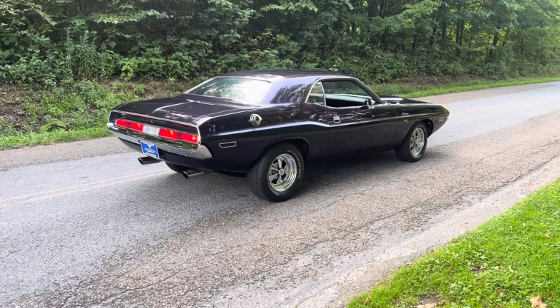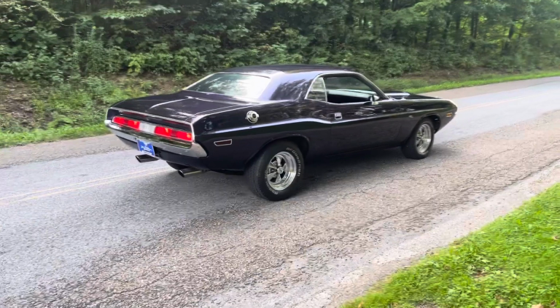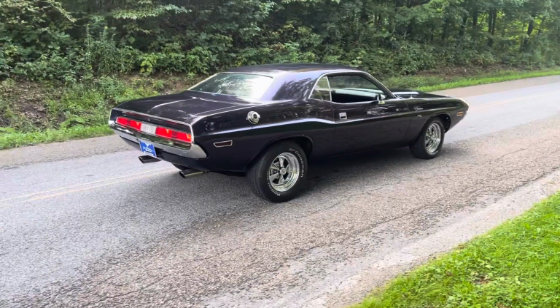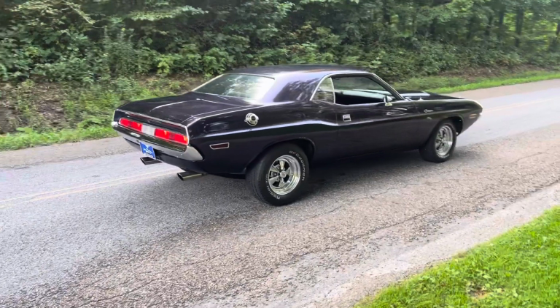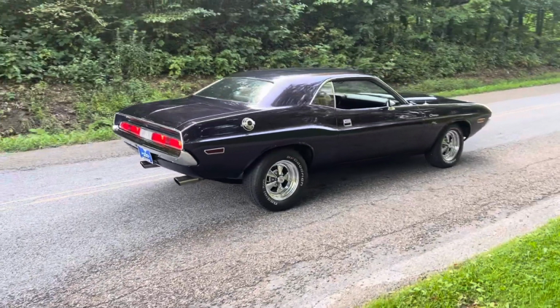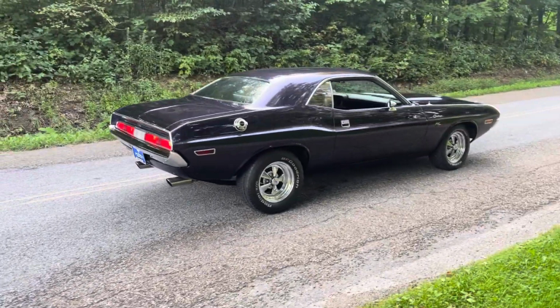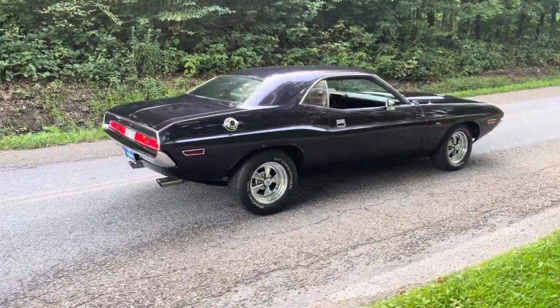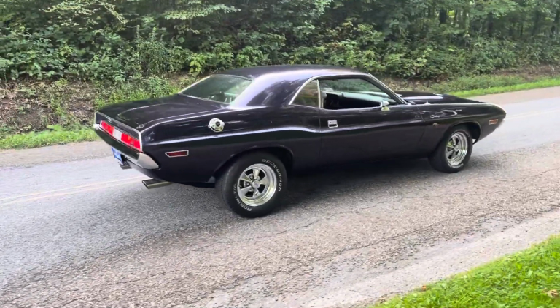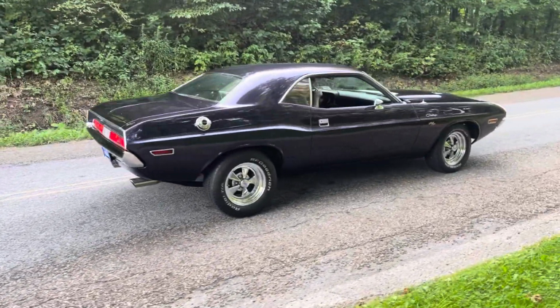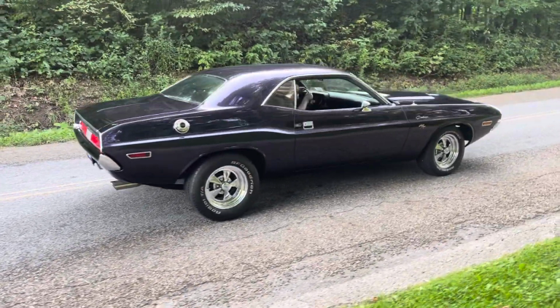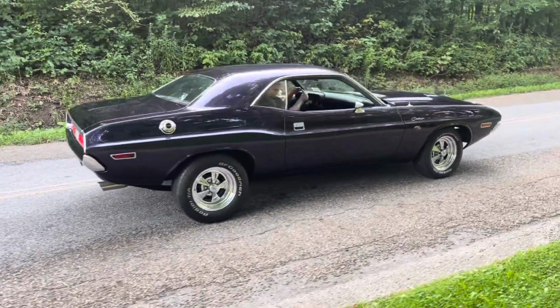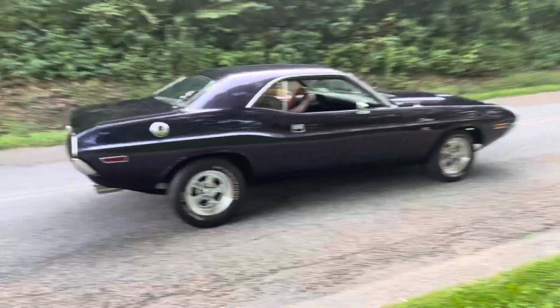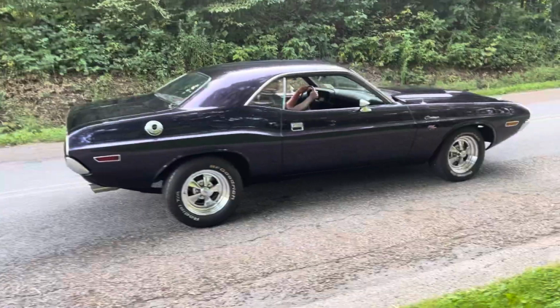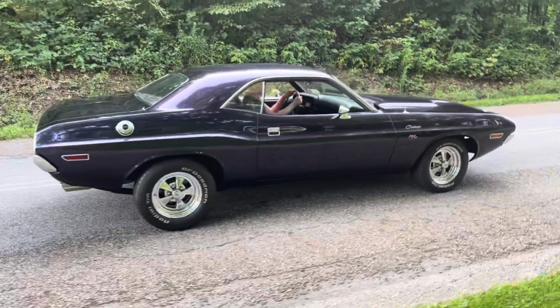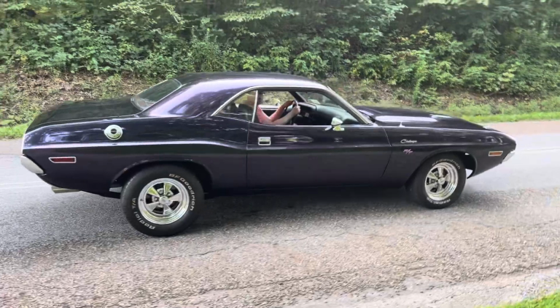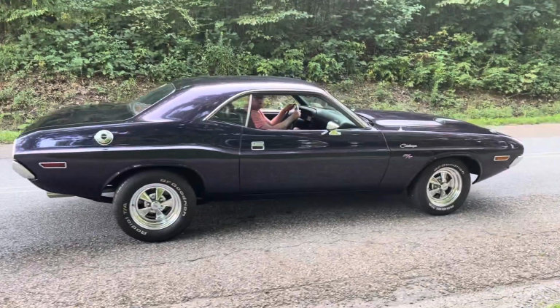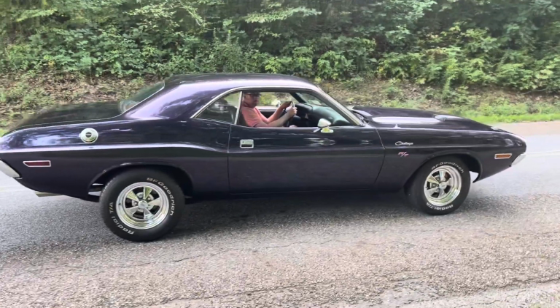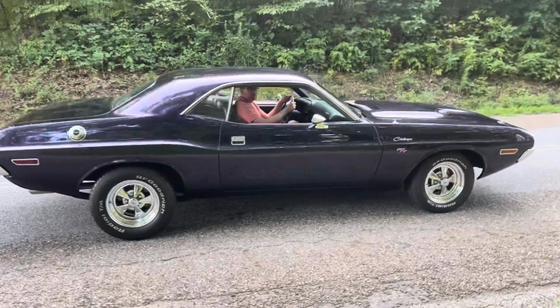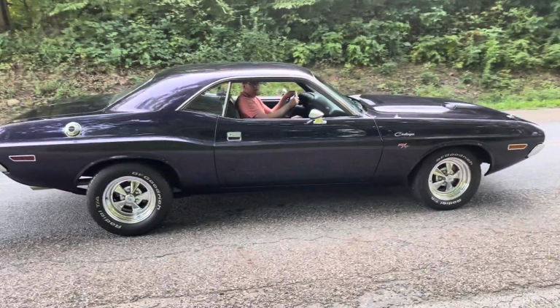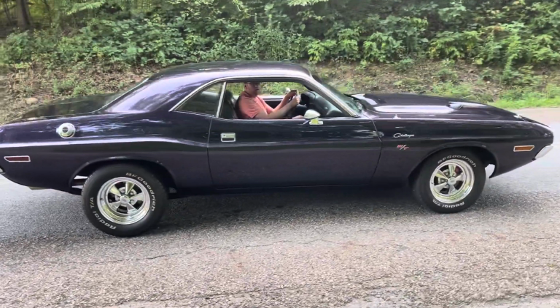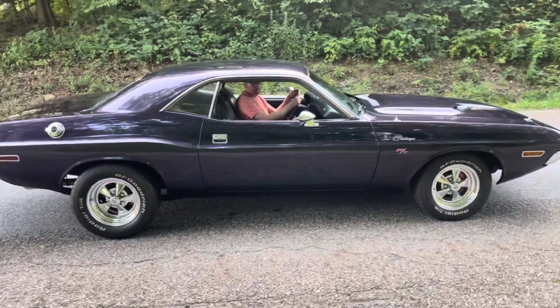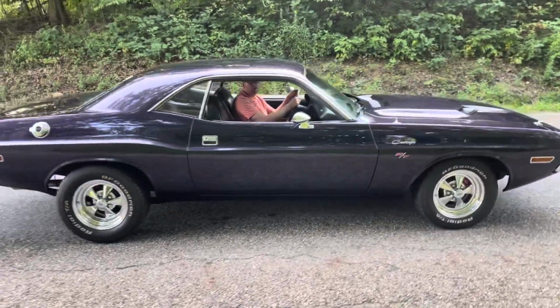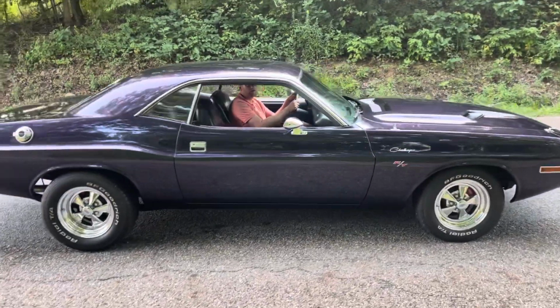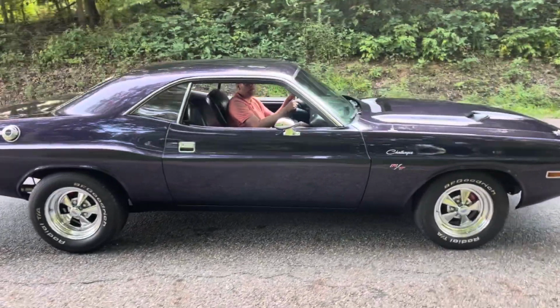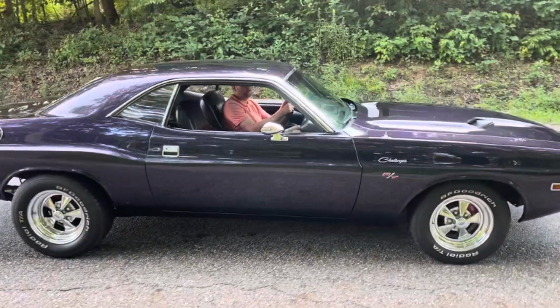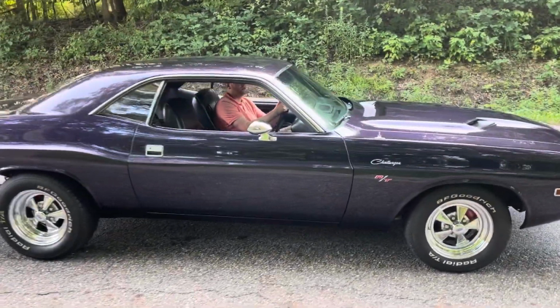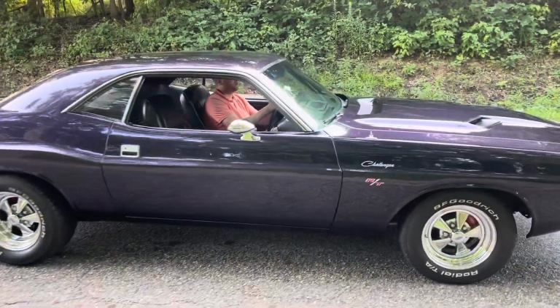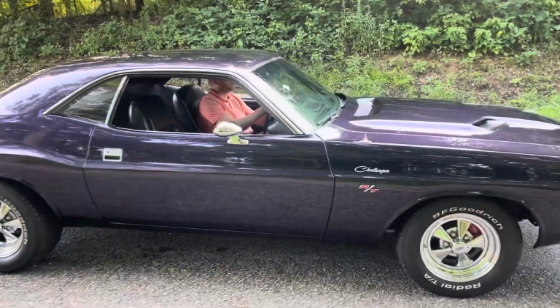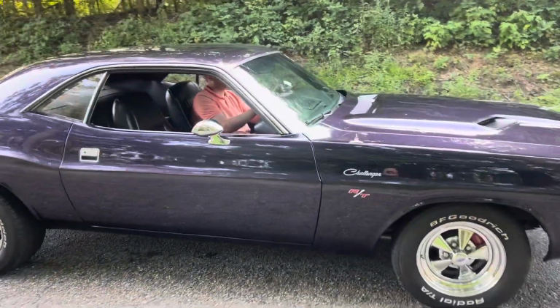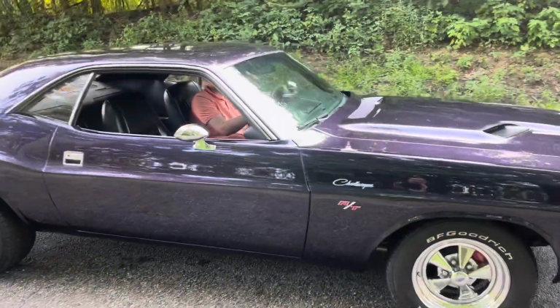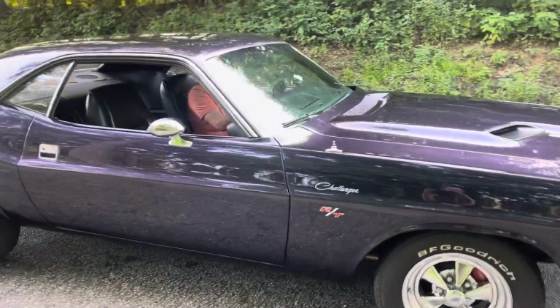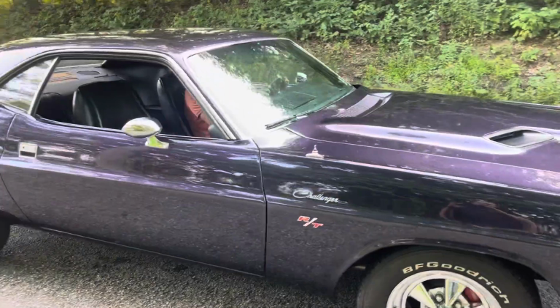Hey guys, Chris back from John Cooke Leitner's Galleria. We're going to take the 70 Challenger RT for a spin up the road.